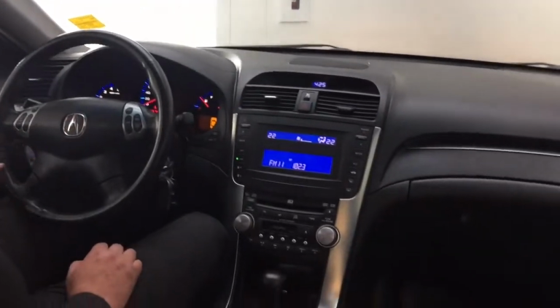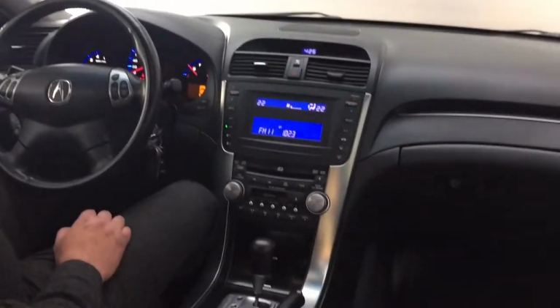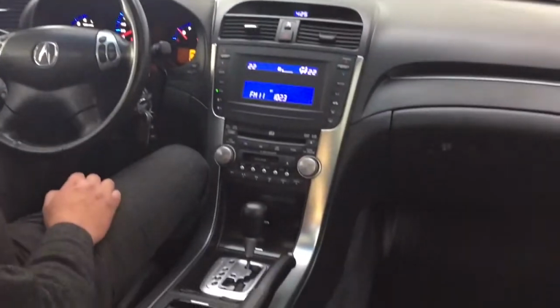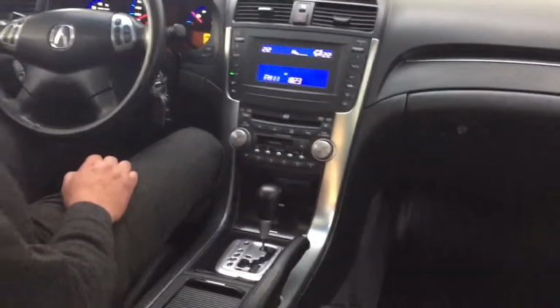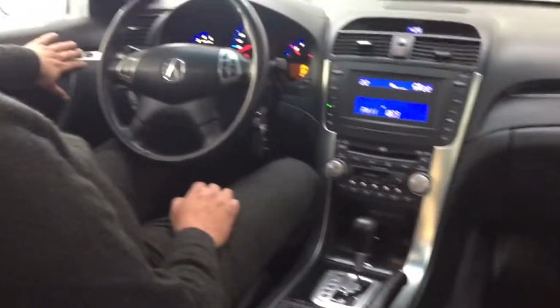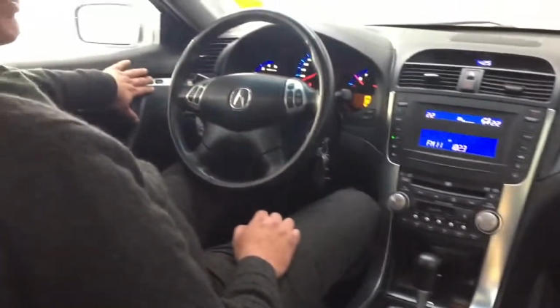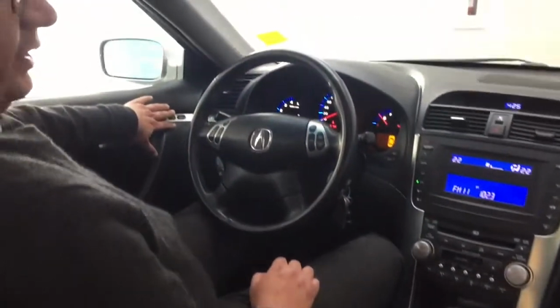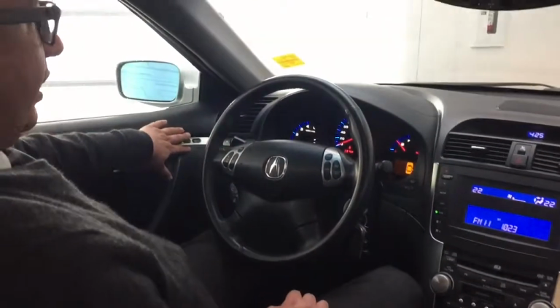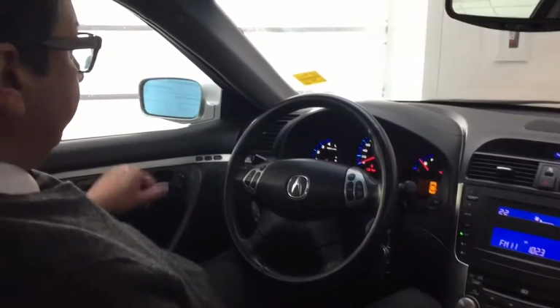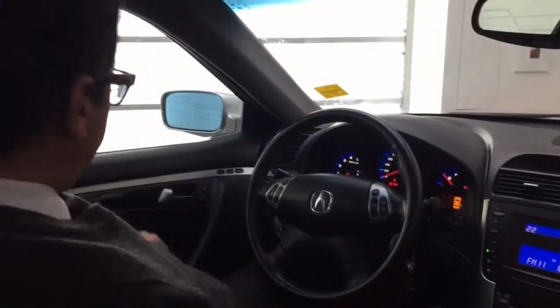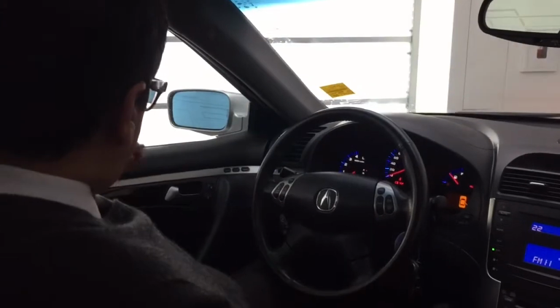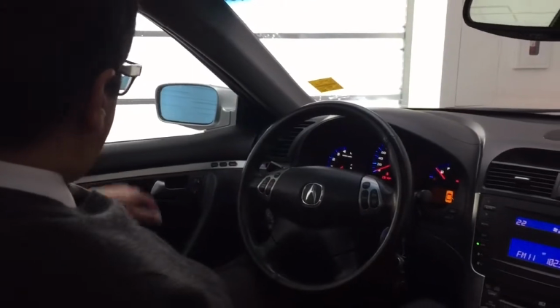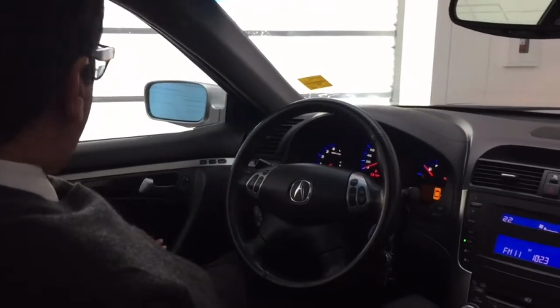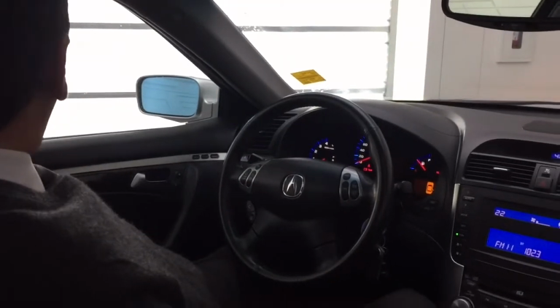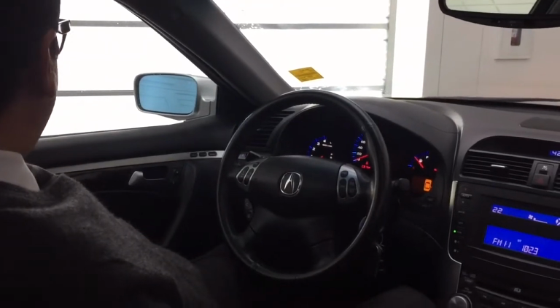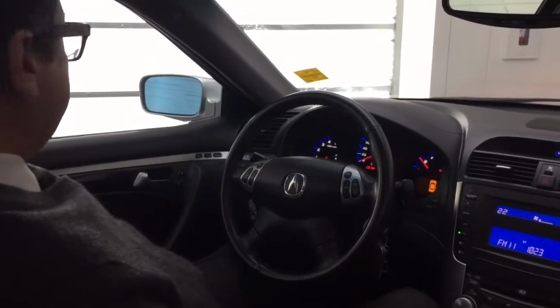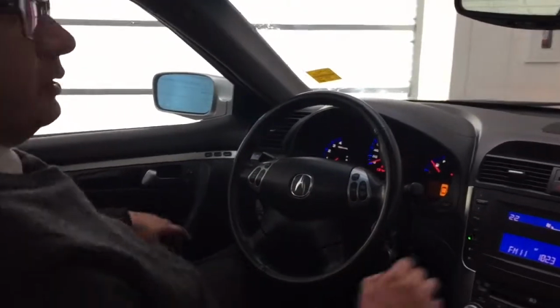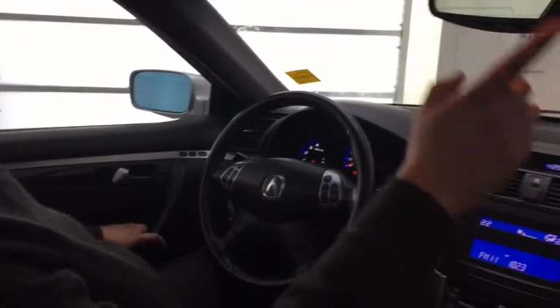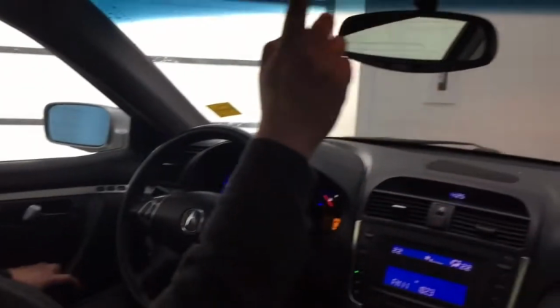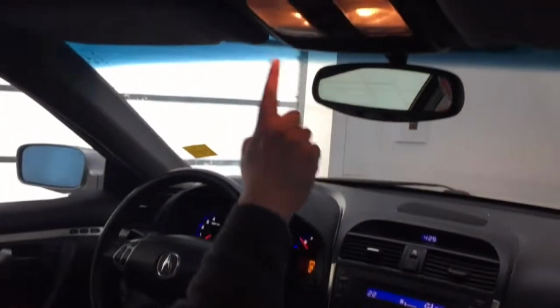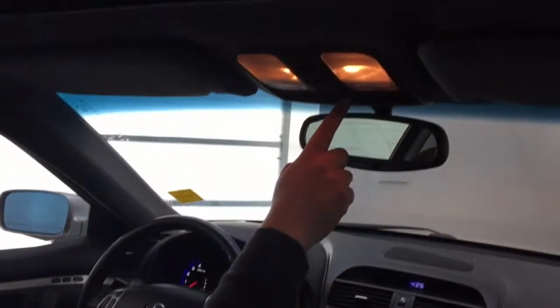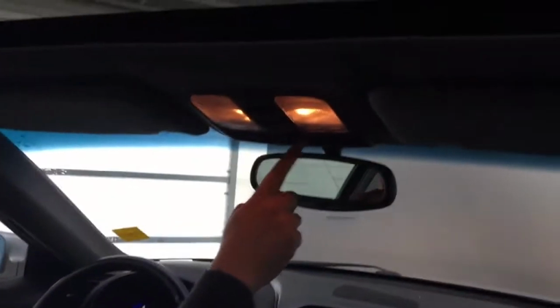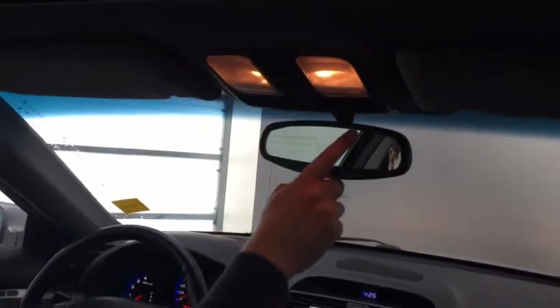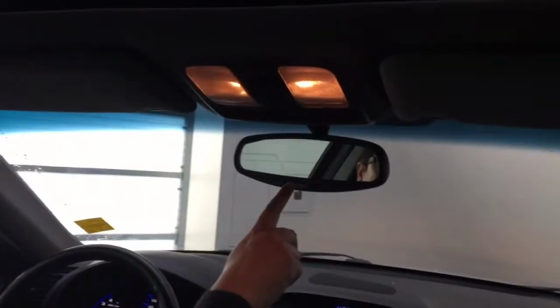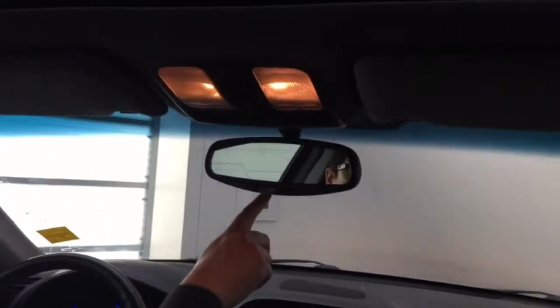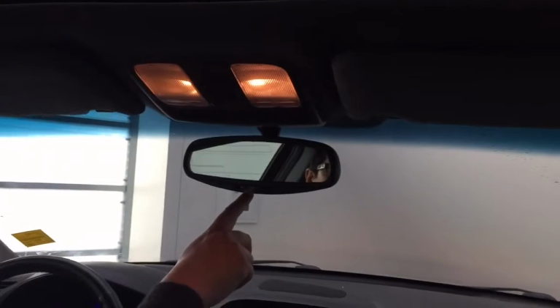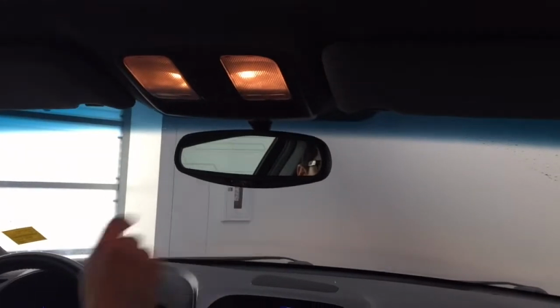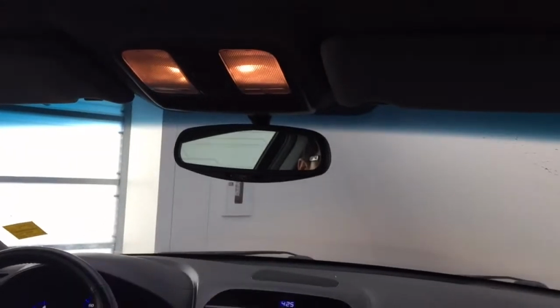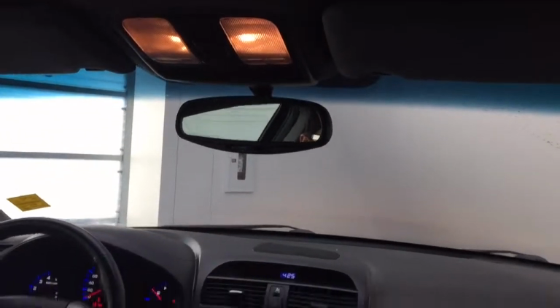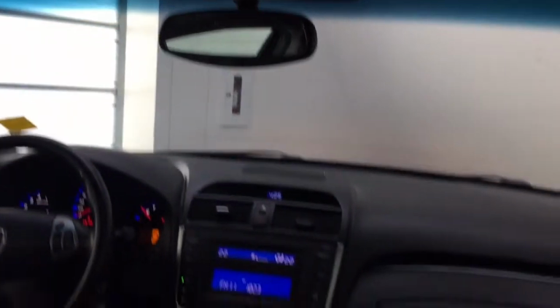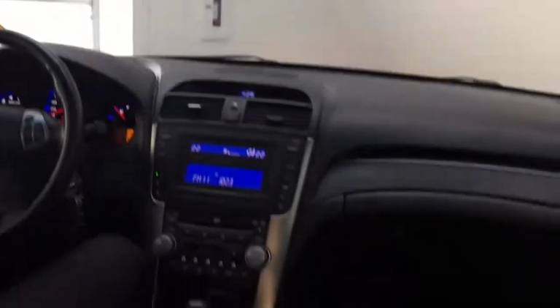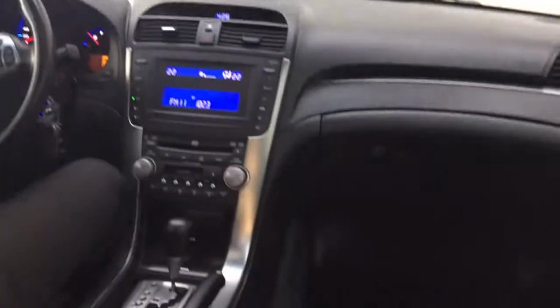We have got memory seats in this car, all power windows, garage door openers with auto dimming mirror, and this is real leather perforated.